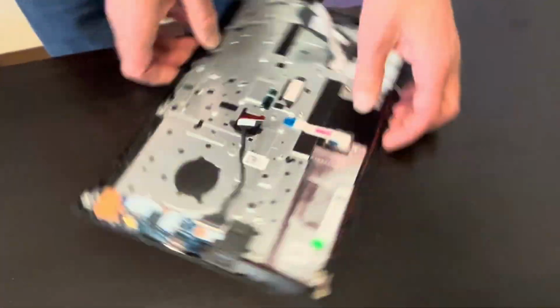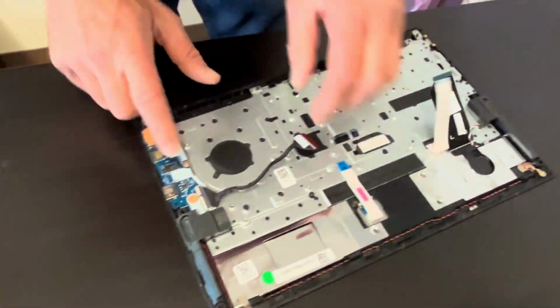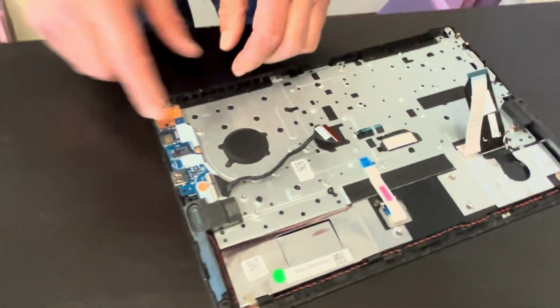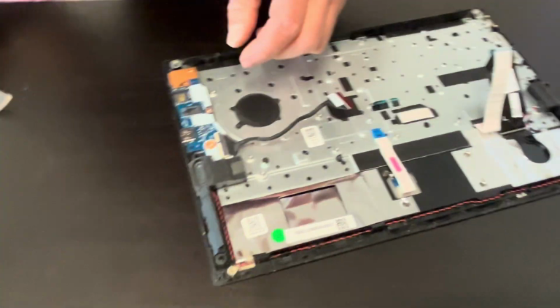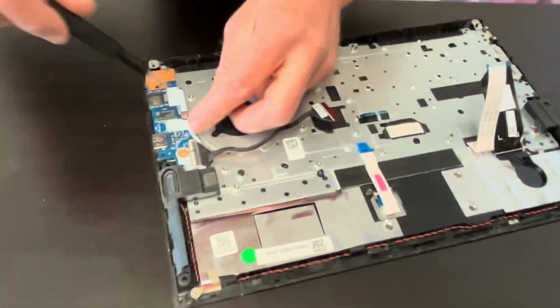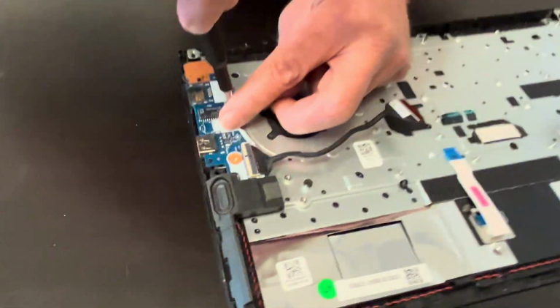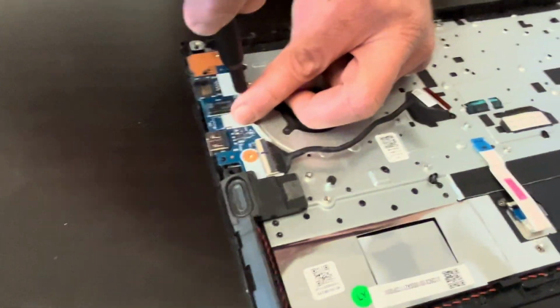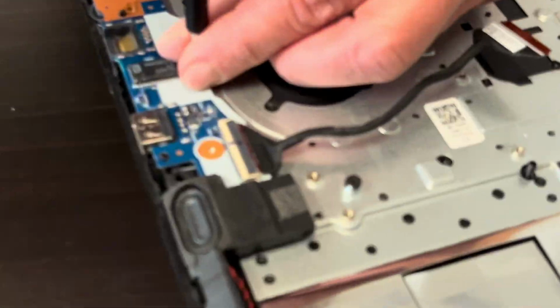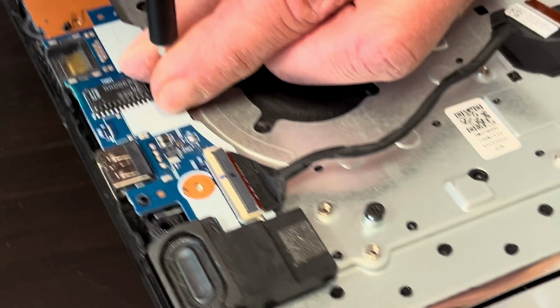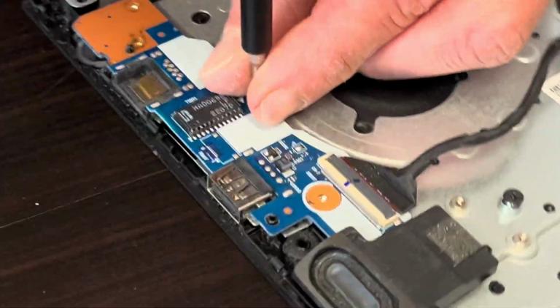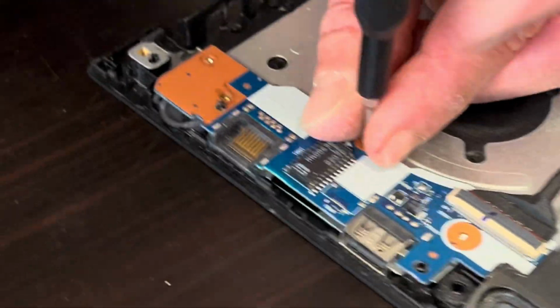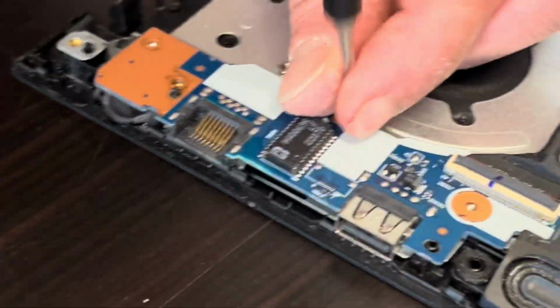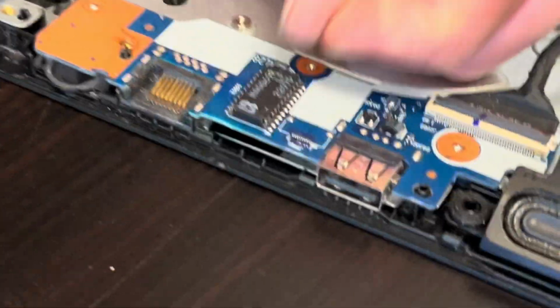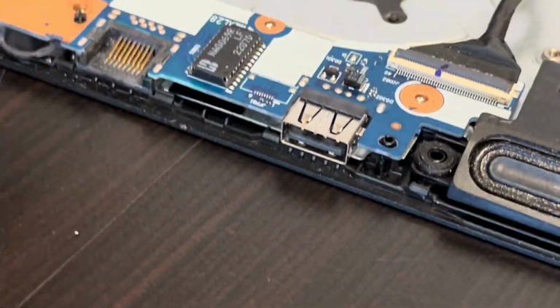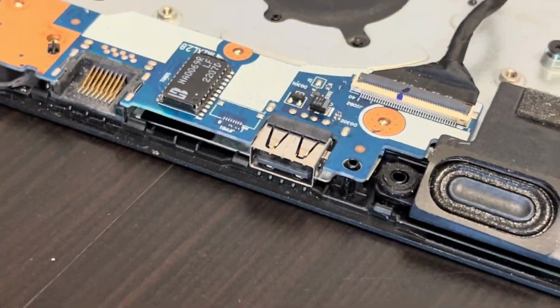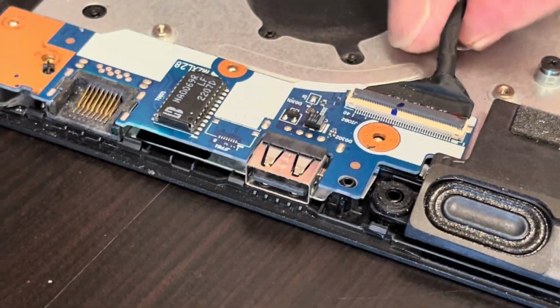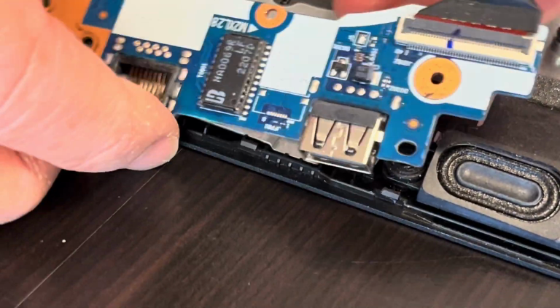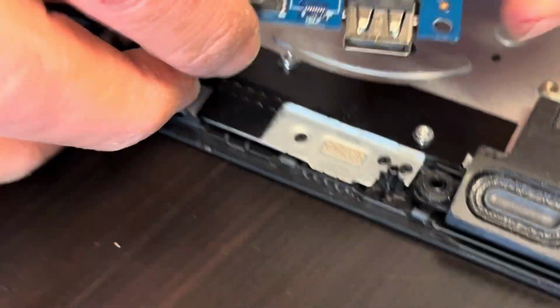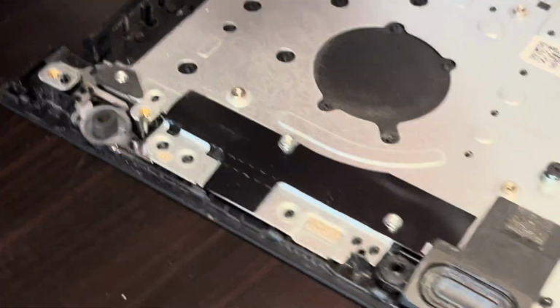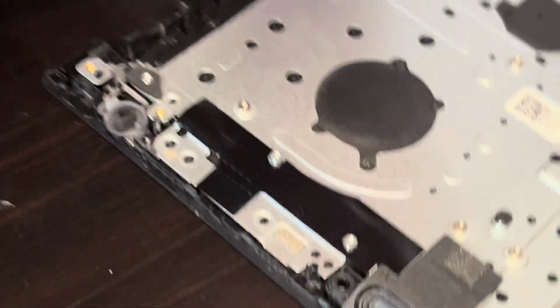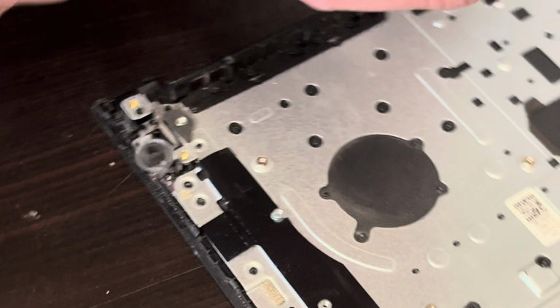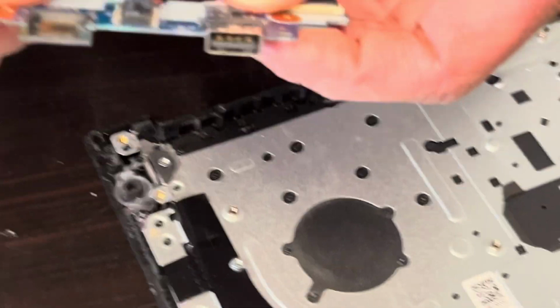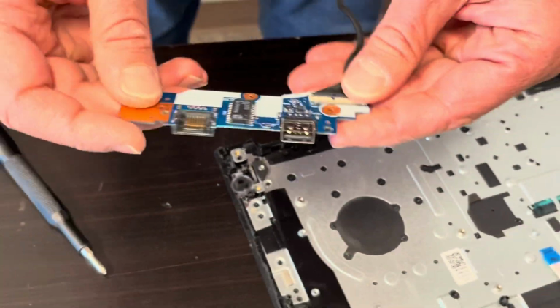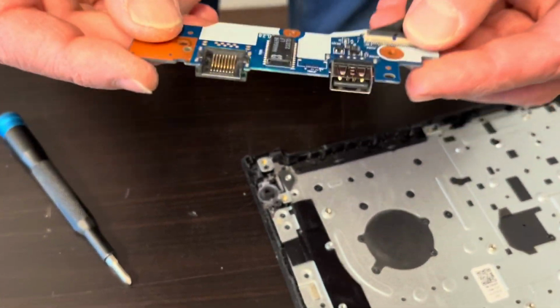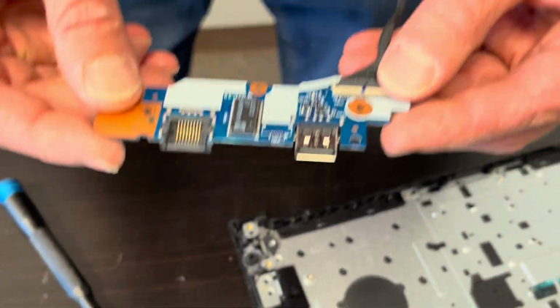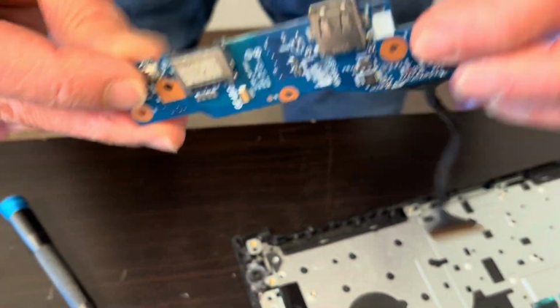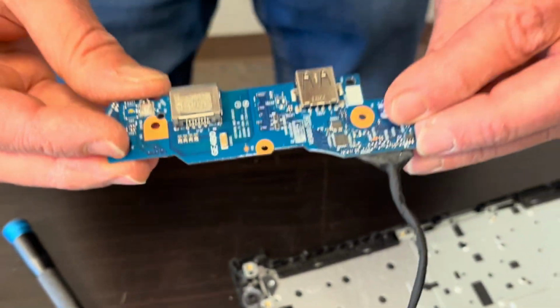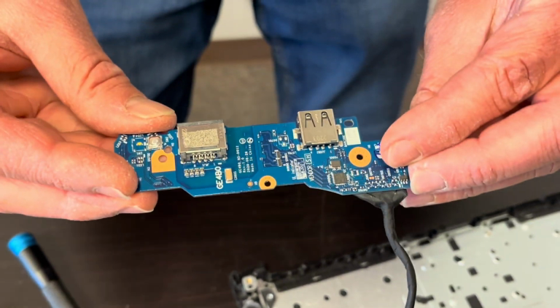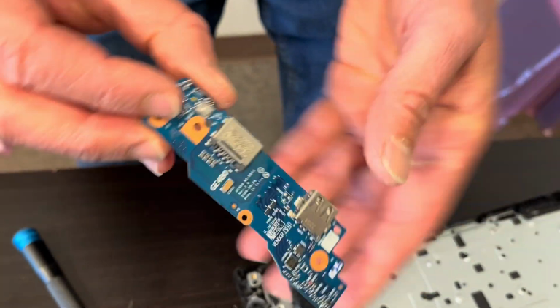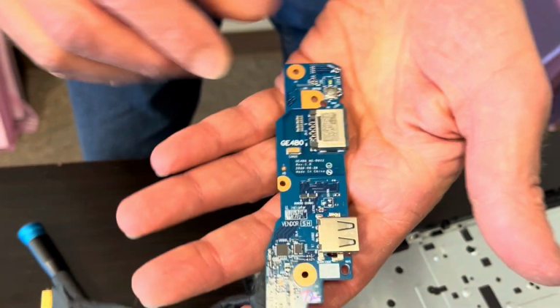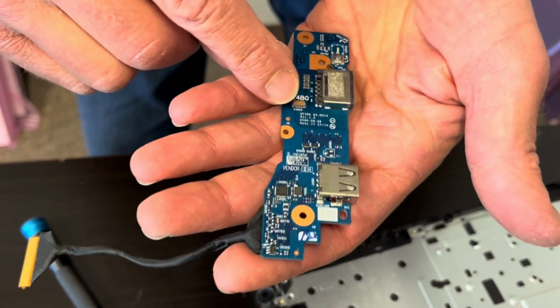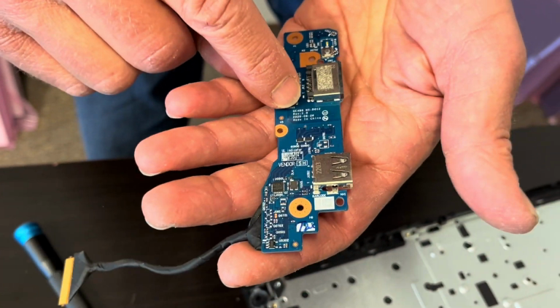Now we can take out our IO board. It has our network port and the USB port, so in case those ports don't work, you can replace this board. Here we have the part number.